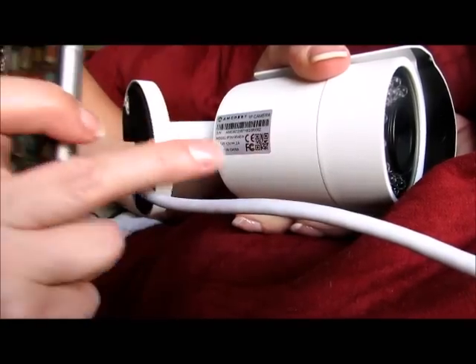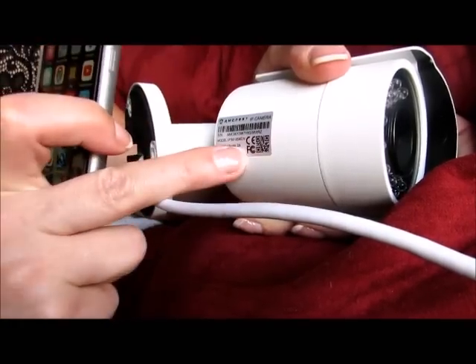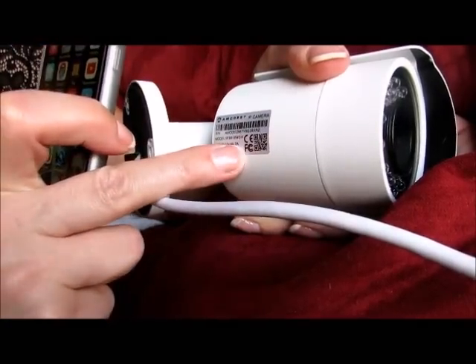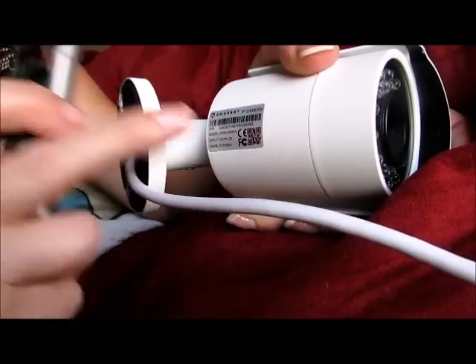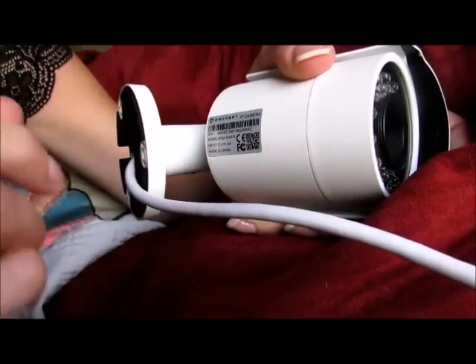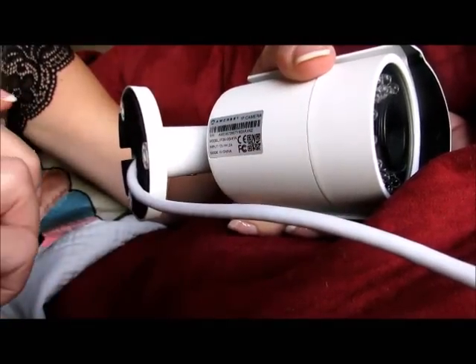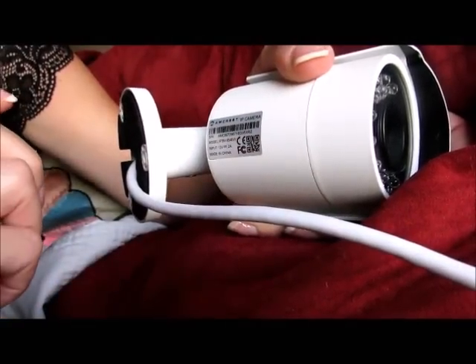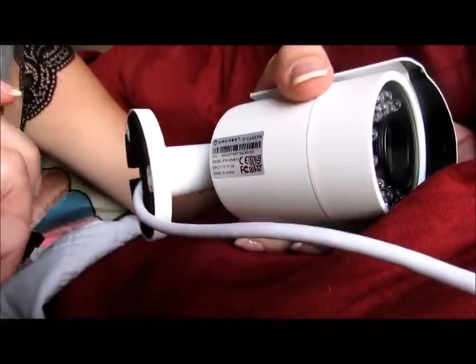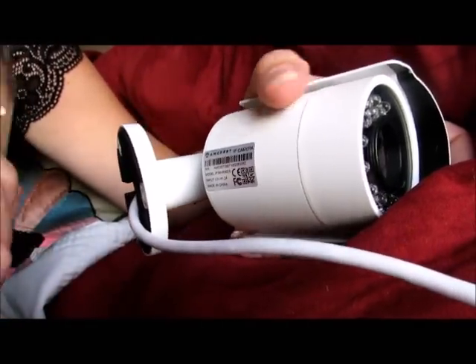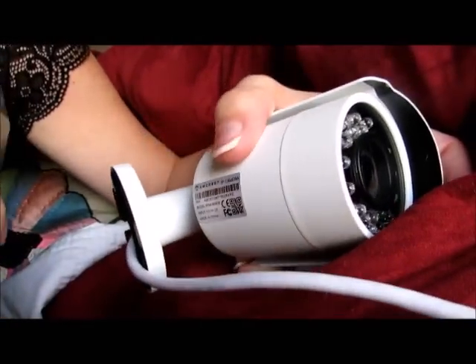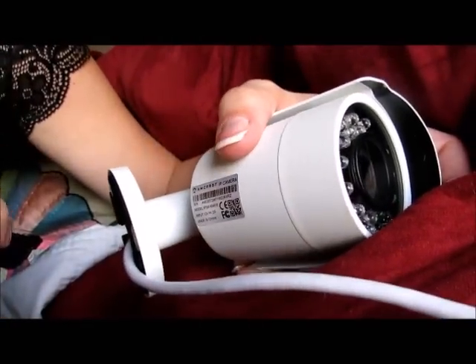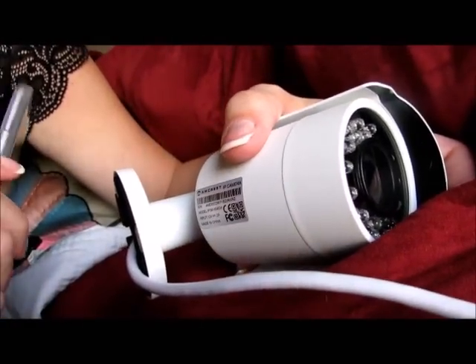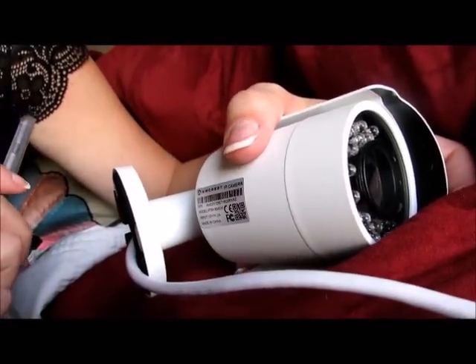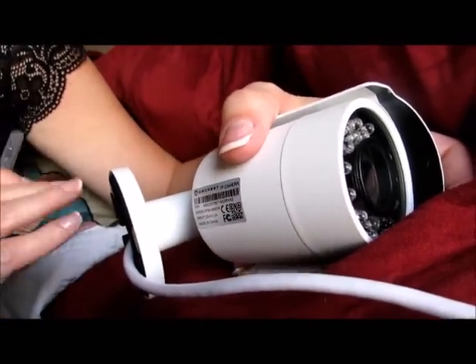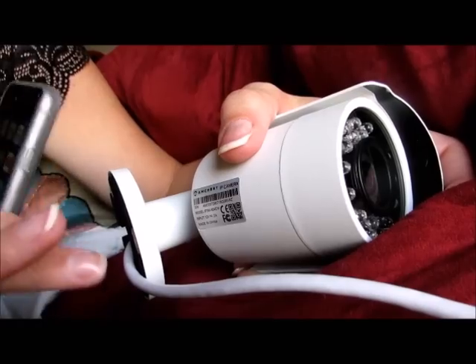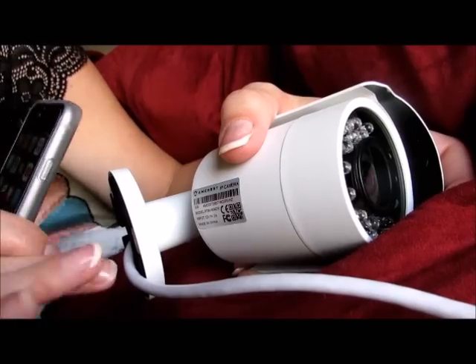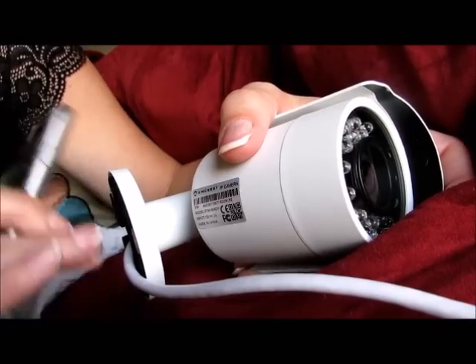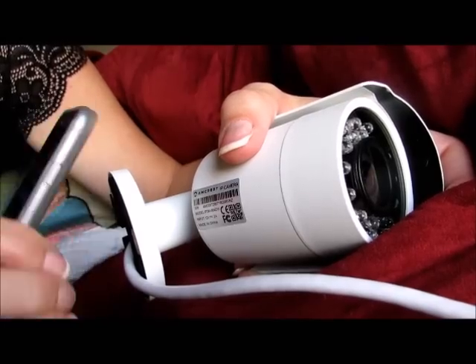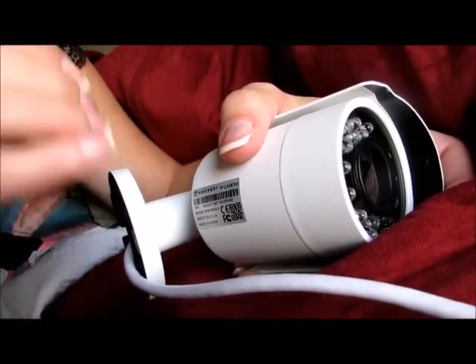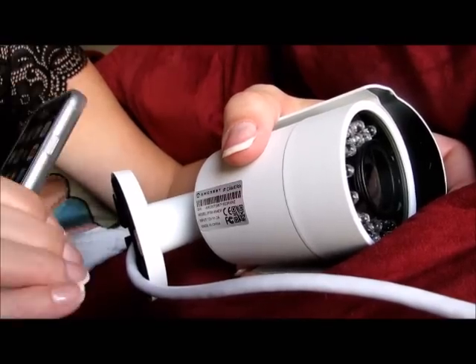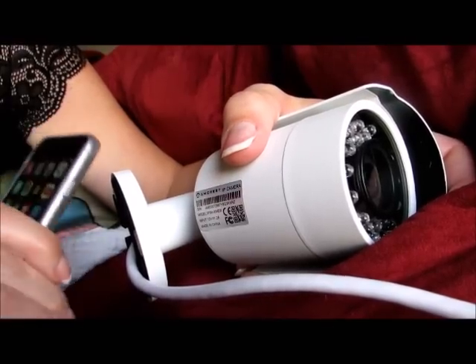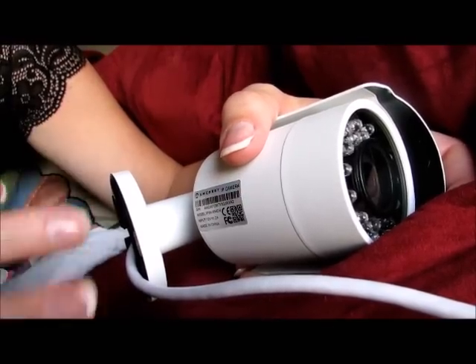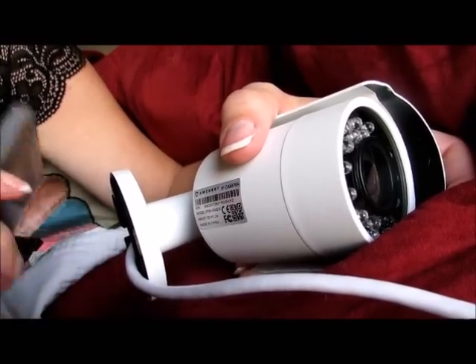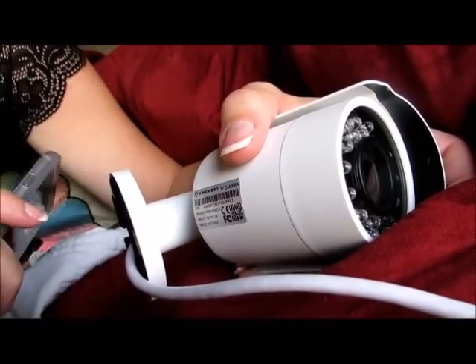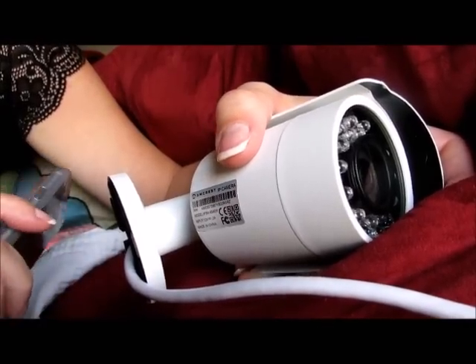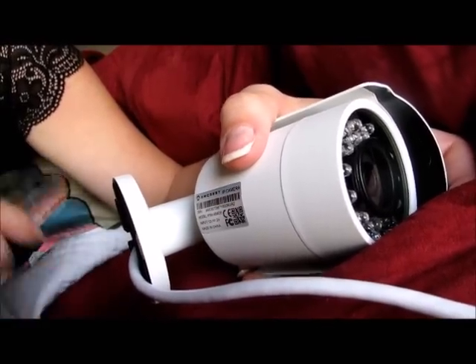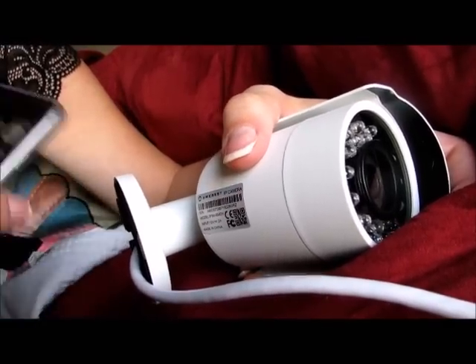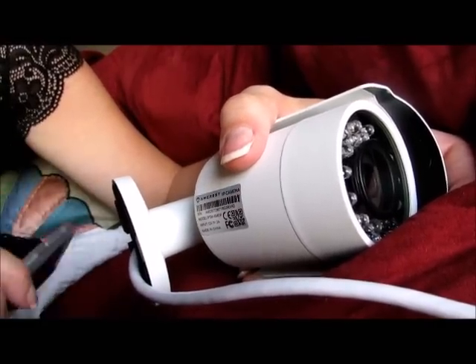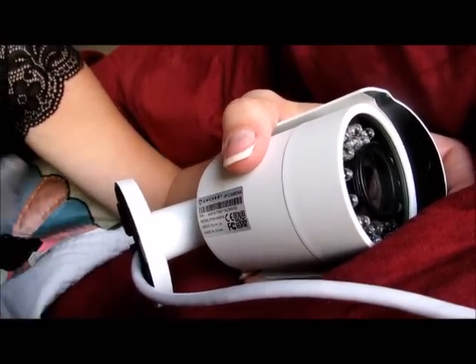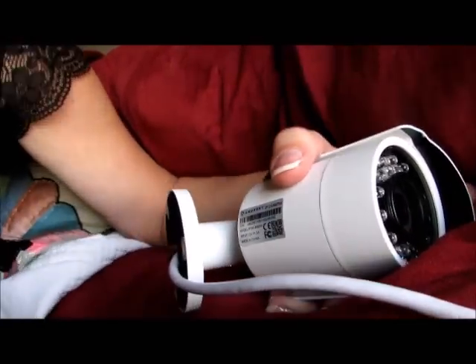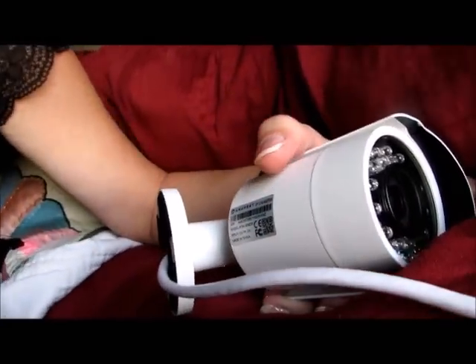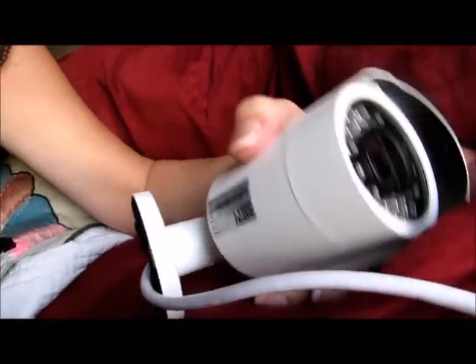So you scan this and then fill out the information. The very first time you put in the password, don't put your own — put in the one it tells you to, which is admin, and from there you can change it to your own personal password.